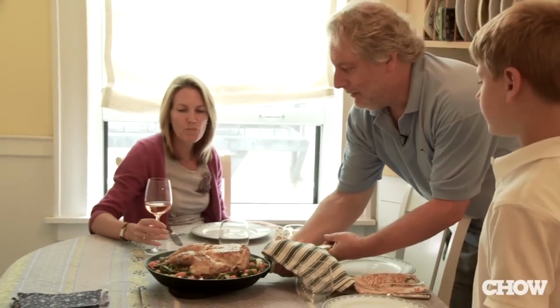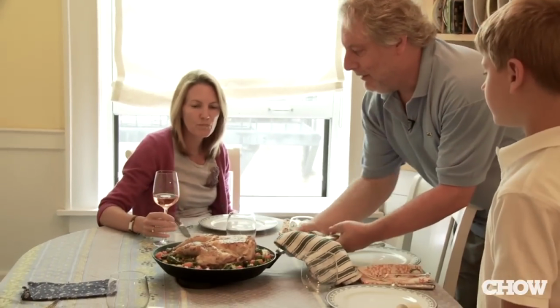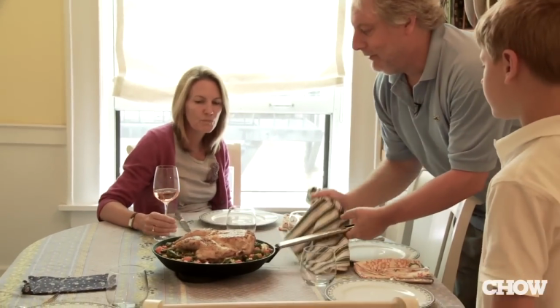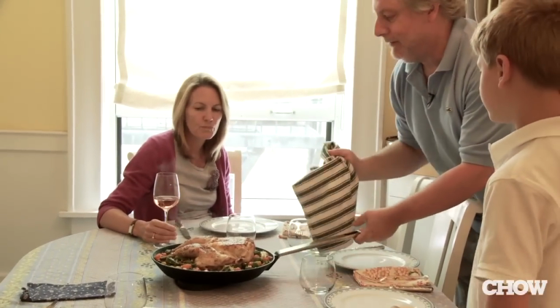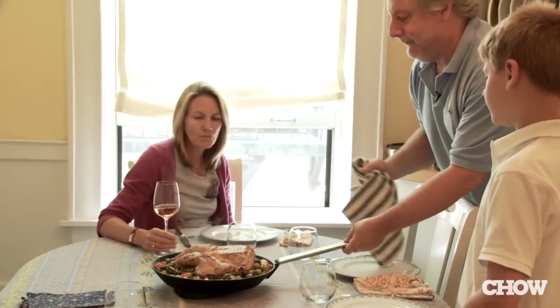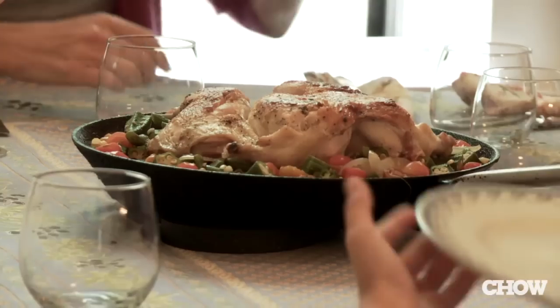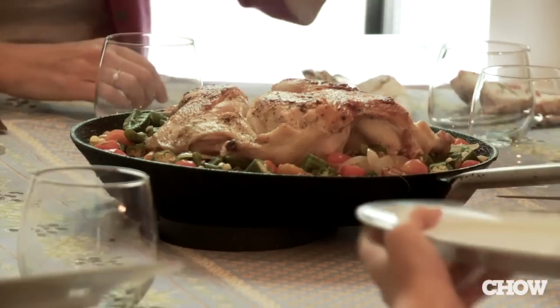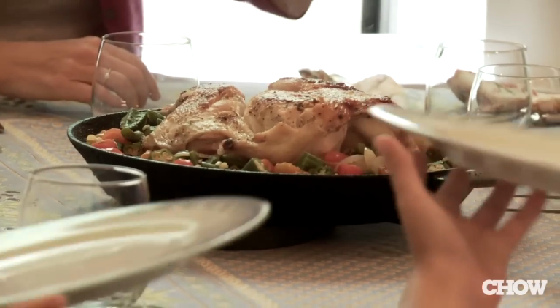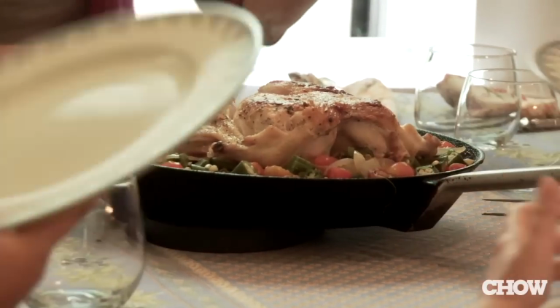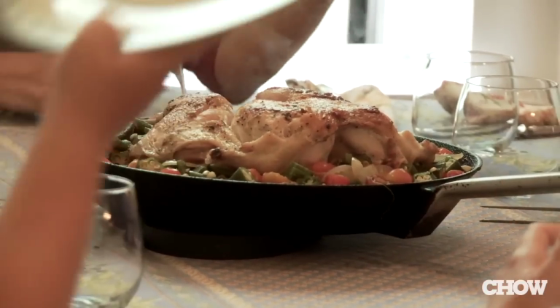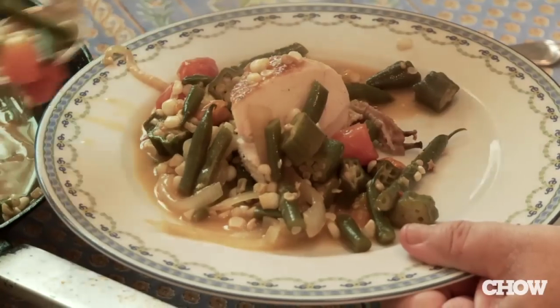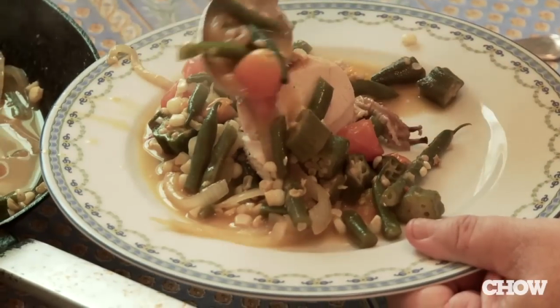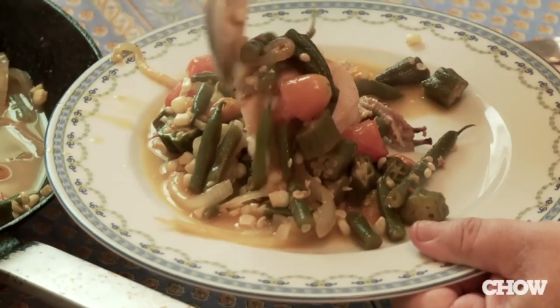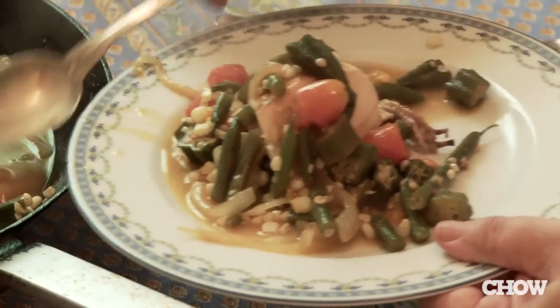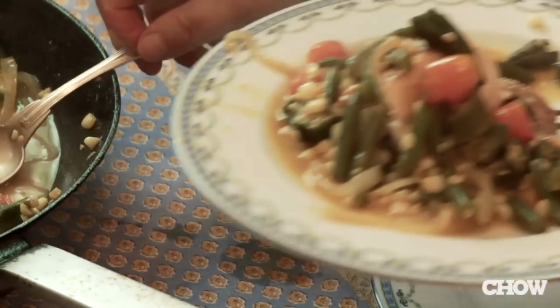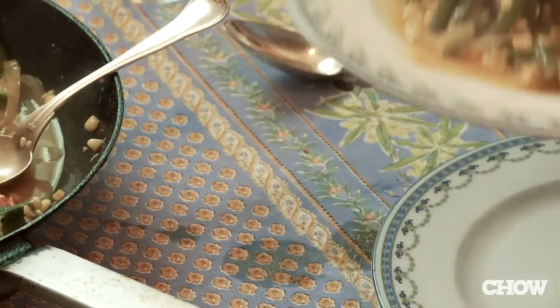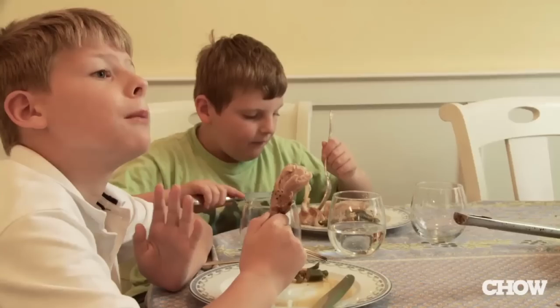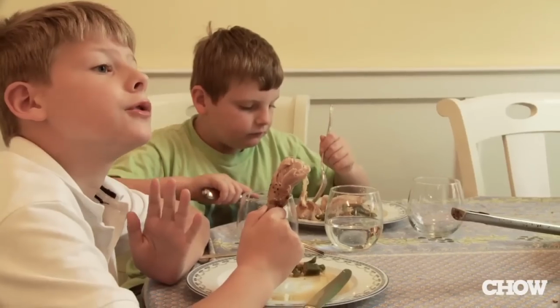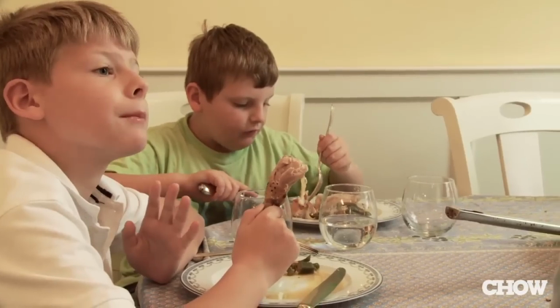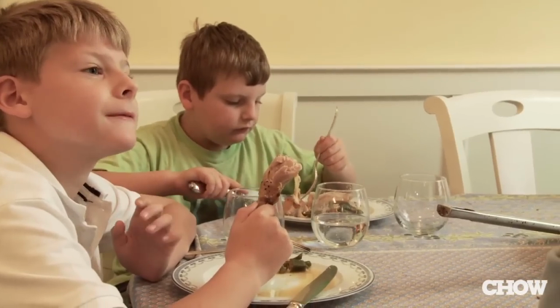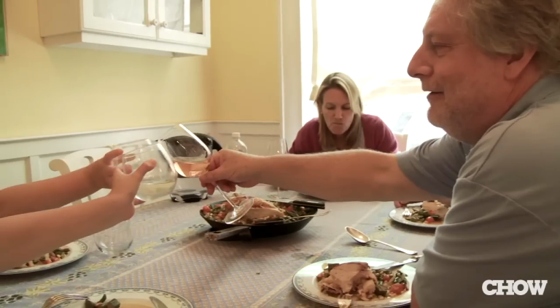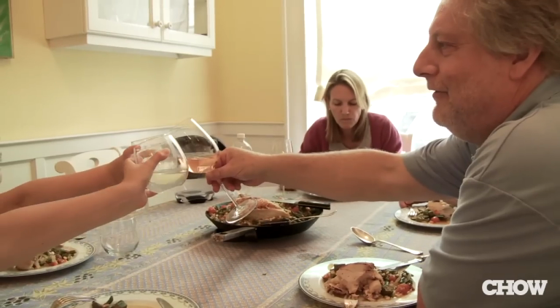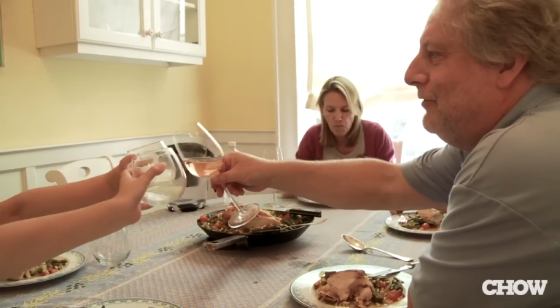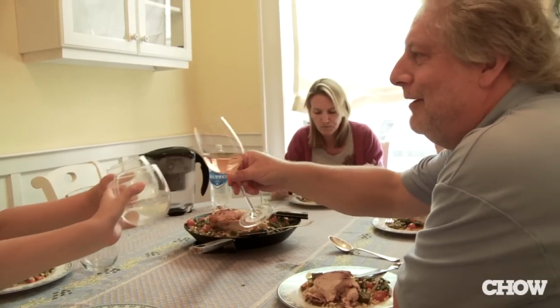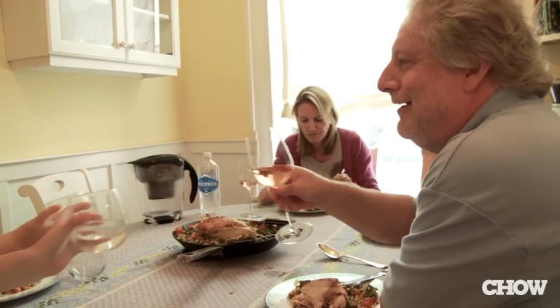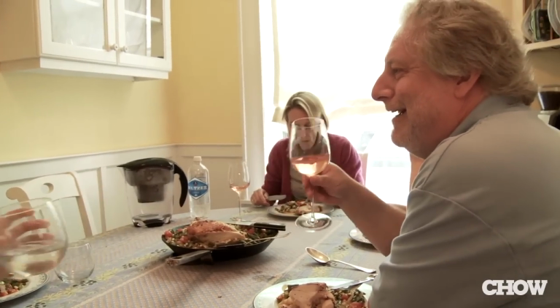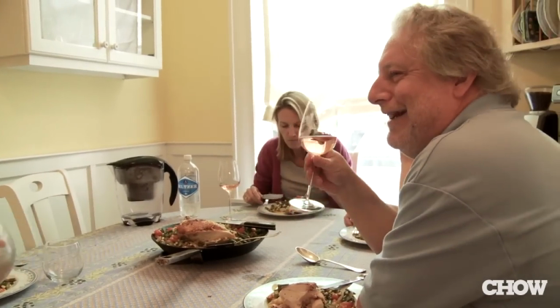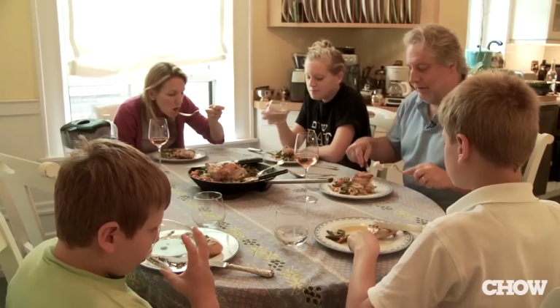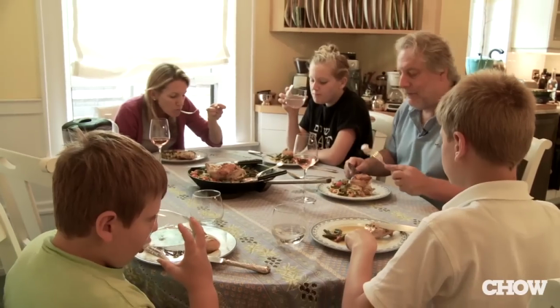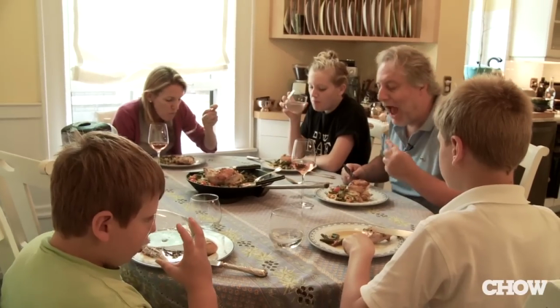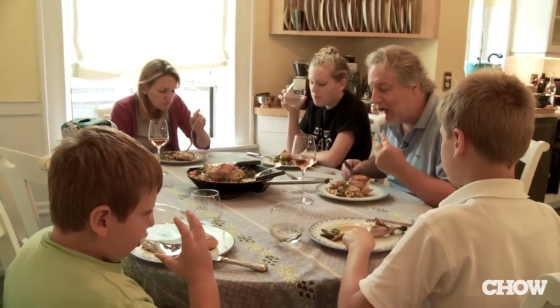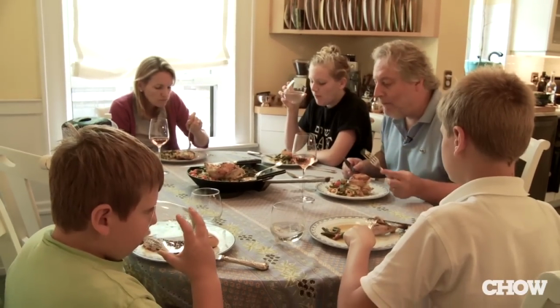Cooking in a restaurant, we don't have time — we have to do things fast, we have to do things in bulk. Cooking at home and eating with the kids is a whole different ball game. Not to have the stress, to have fun — it's the greatest thing in the world.